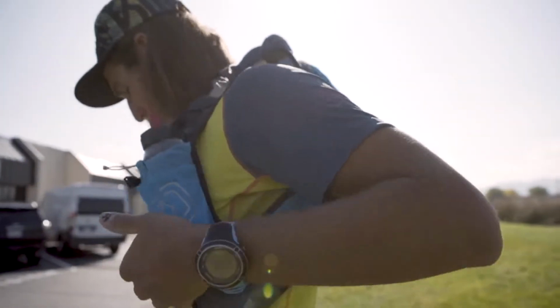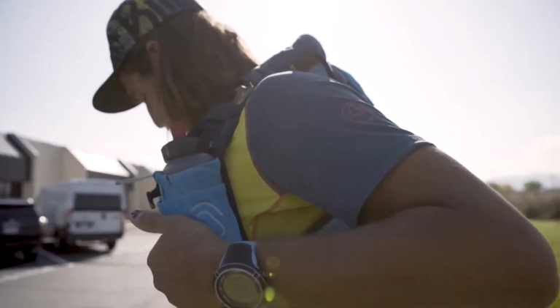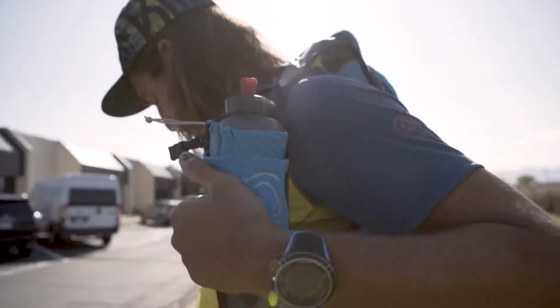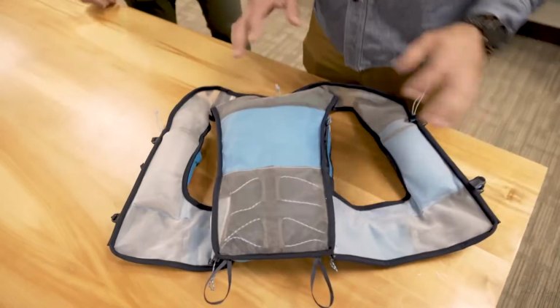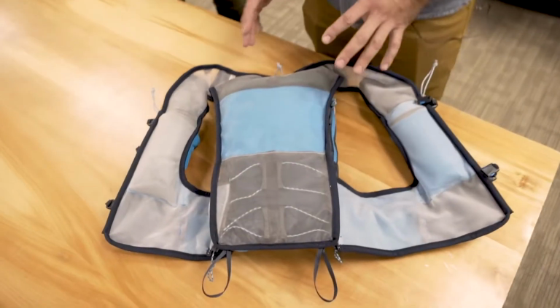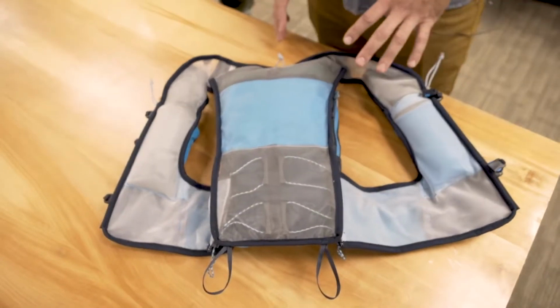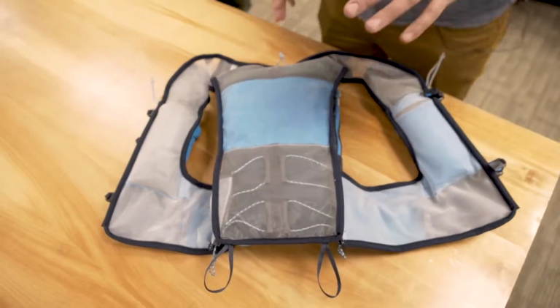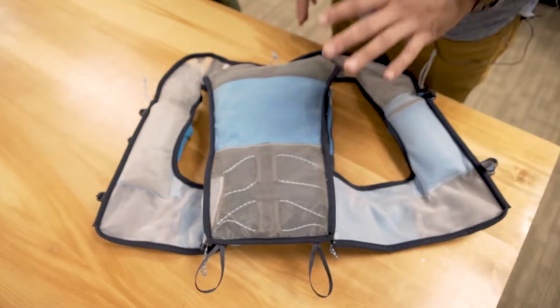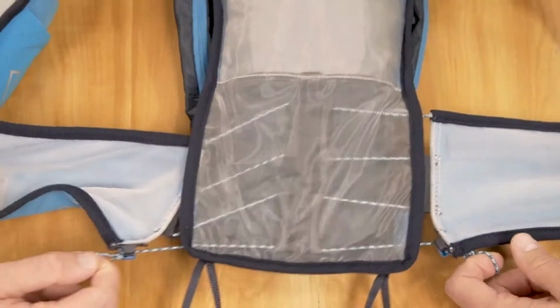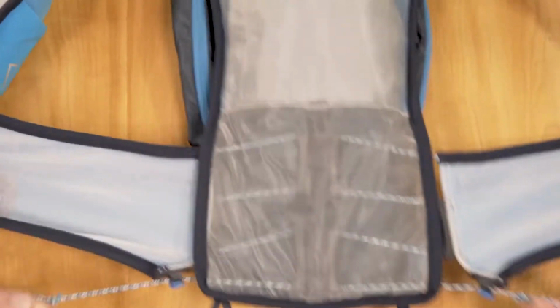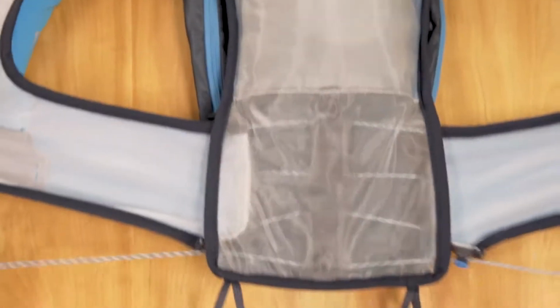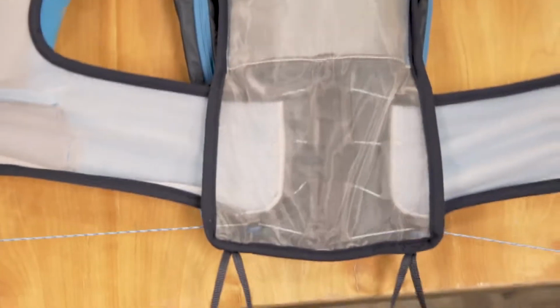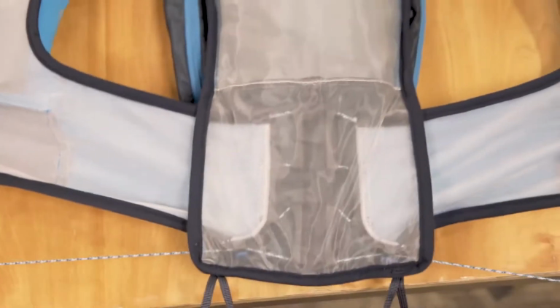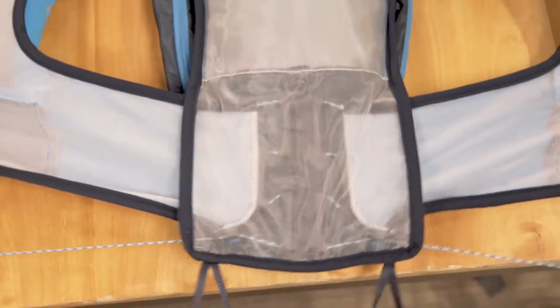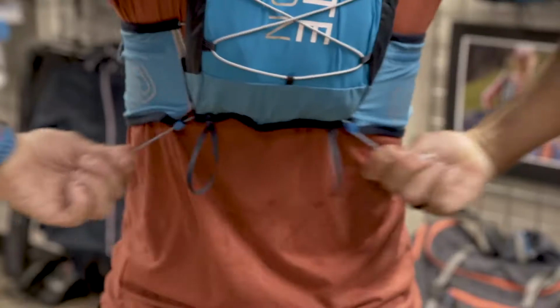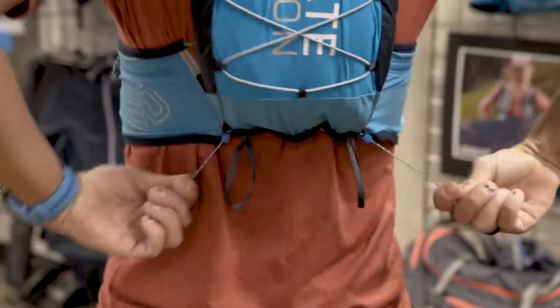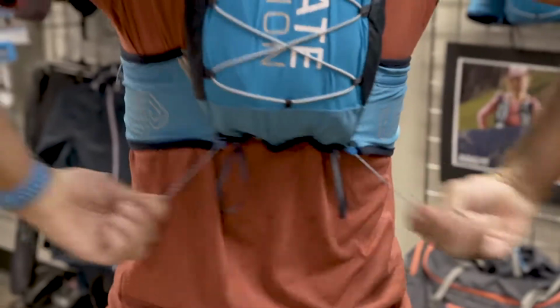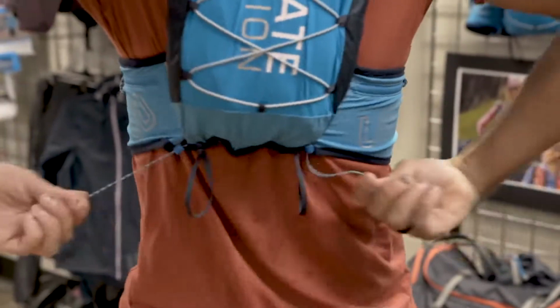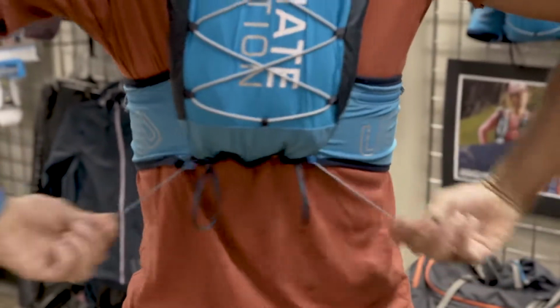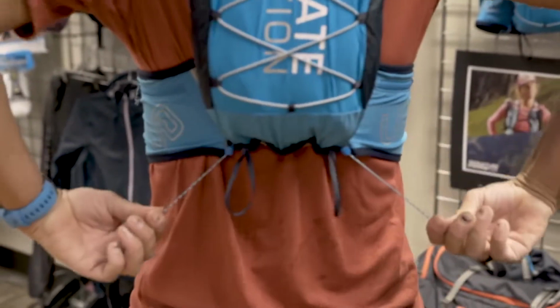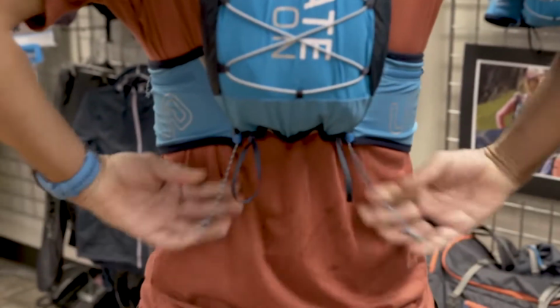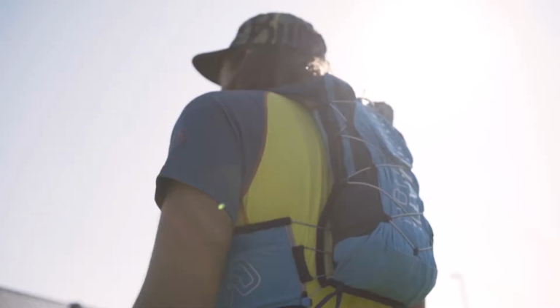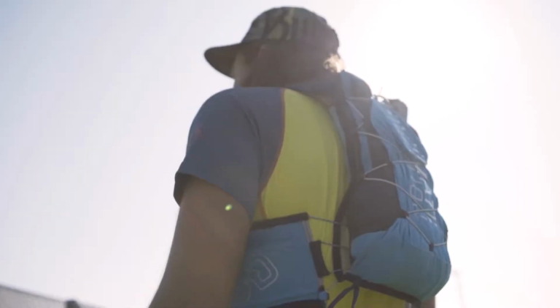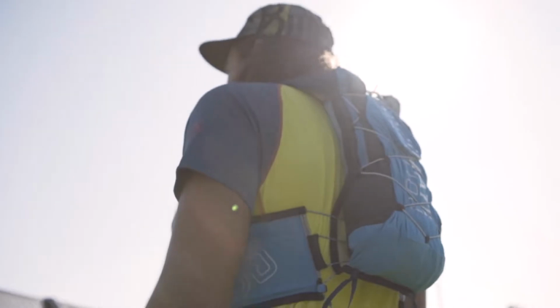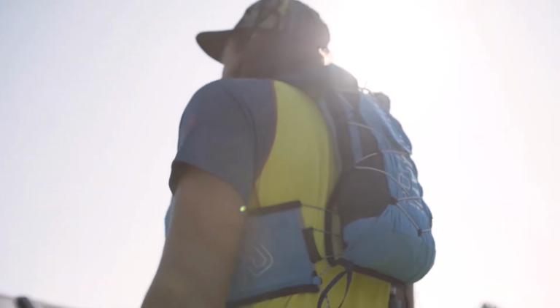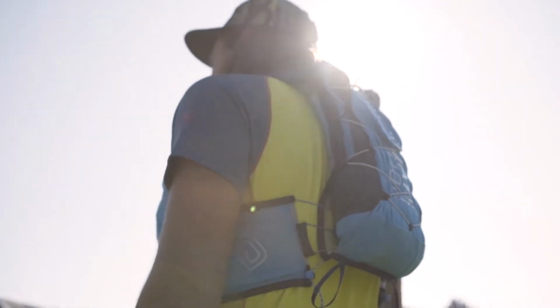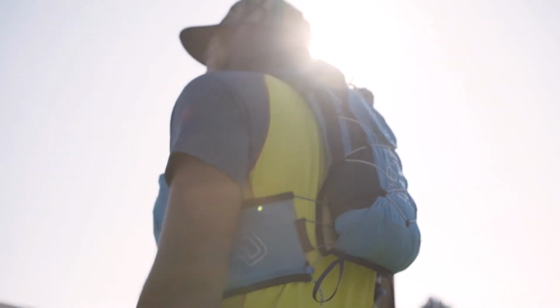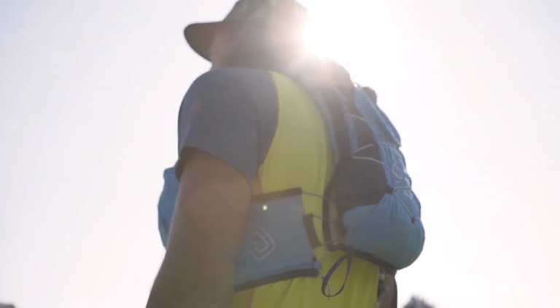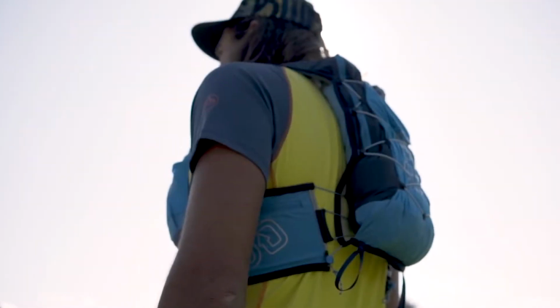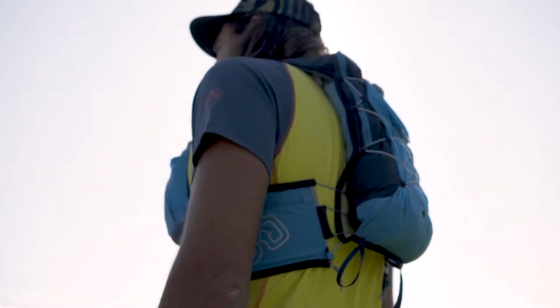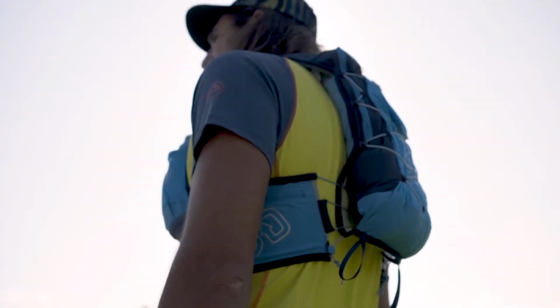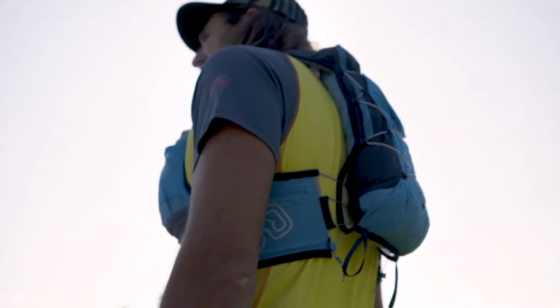We fully updated the fit system and it's called the Comfort Cinch System. It affects both the adjustability and the stability of the pack a great deal. It's a big improvement from the previous version.